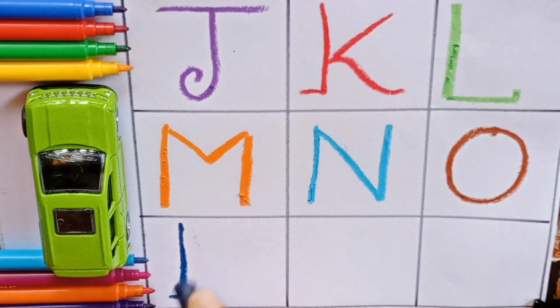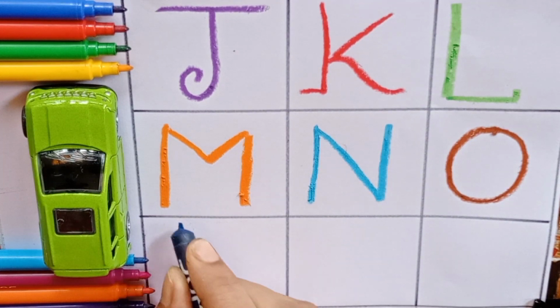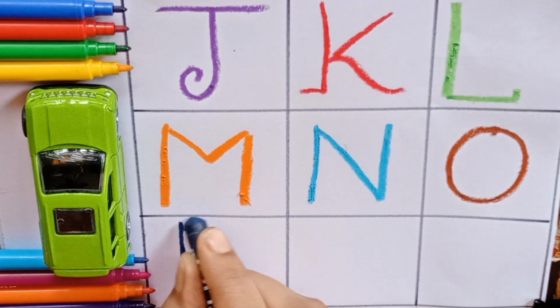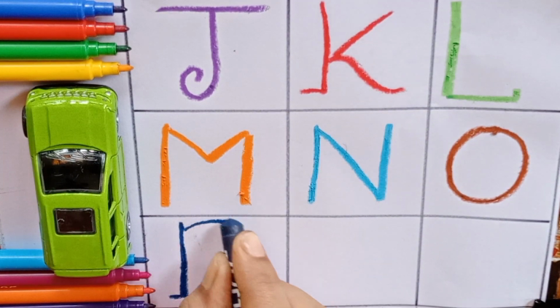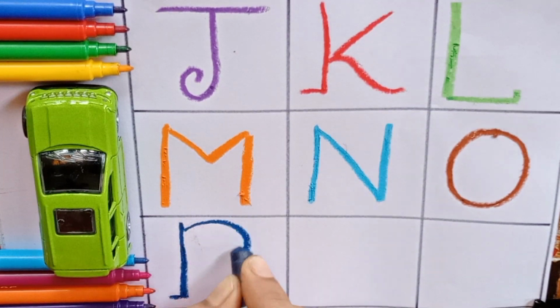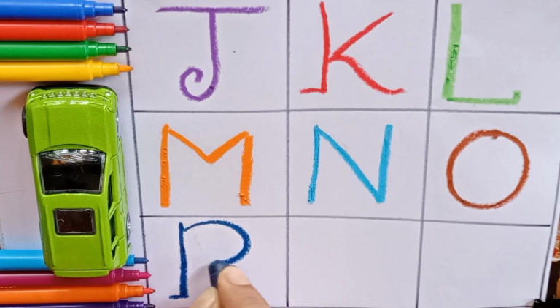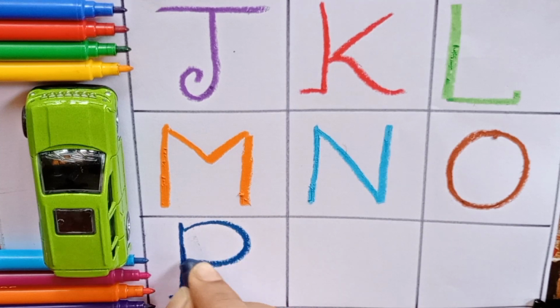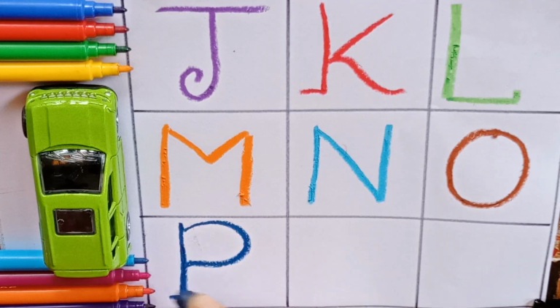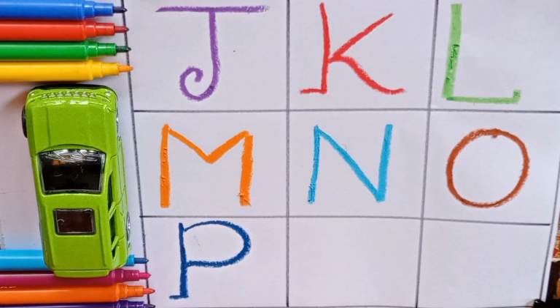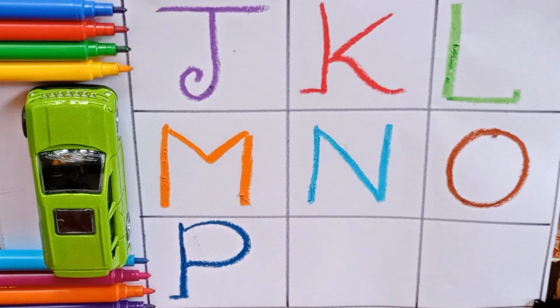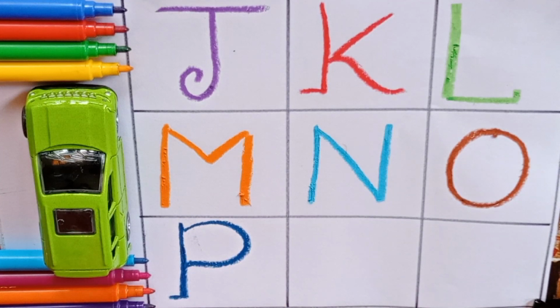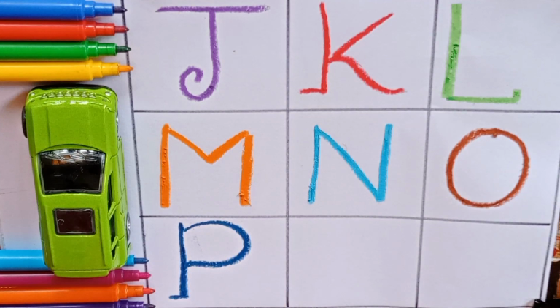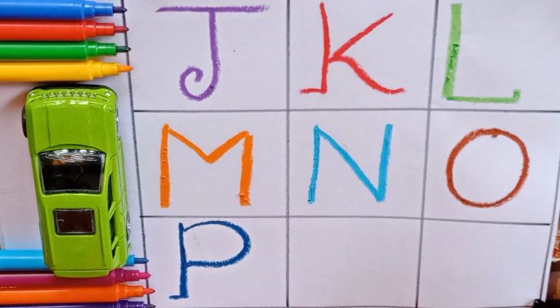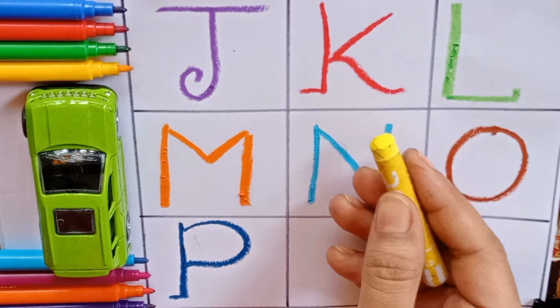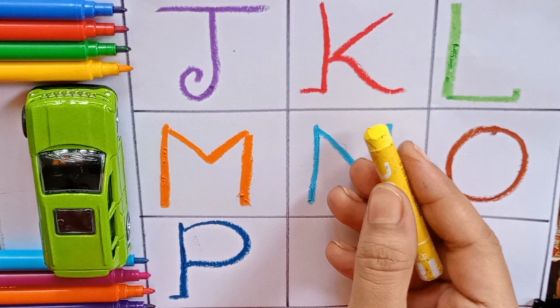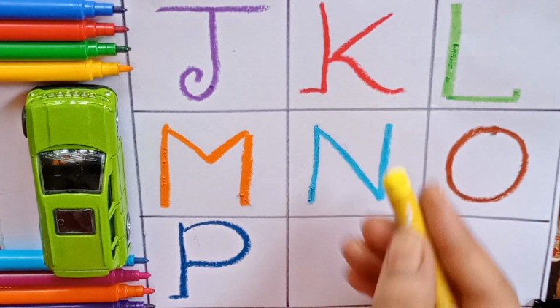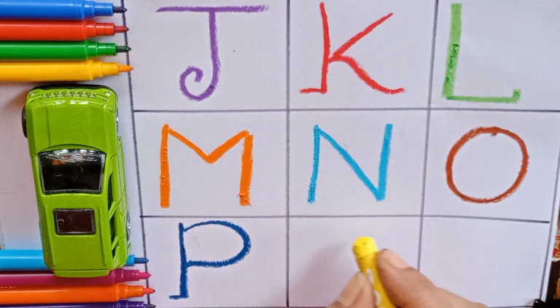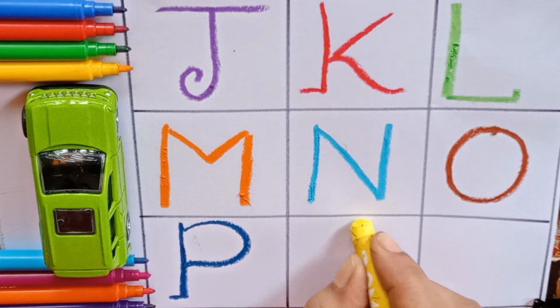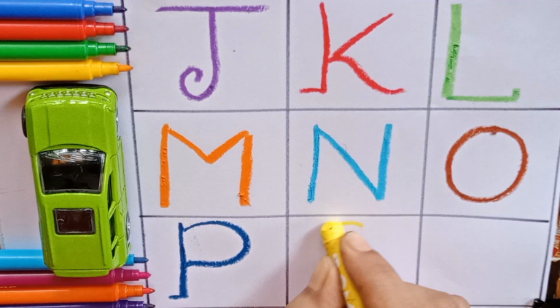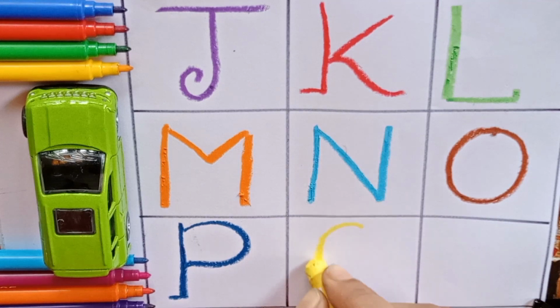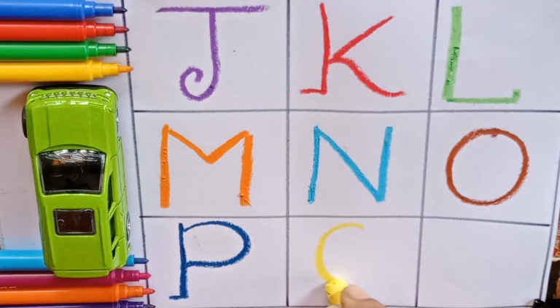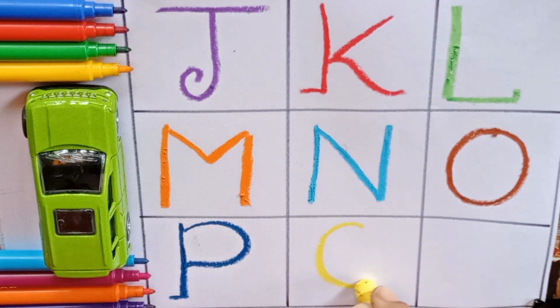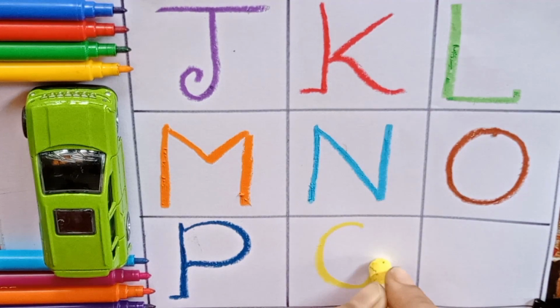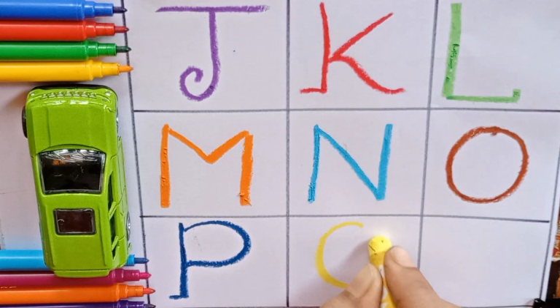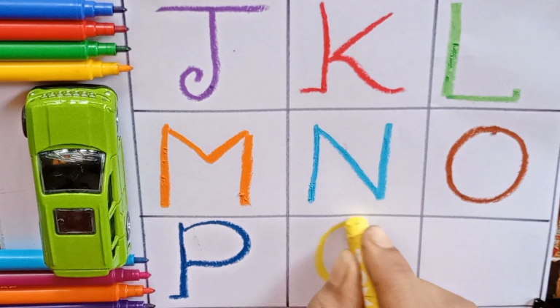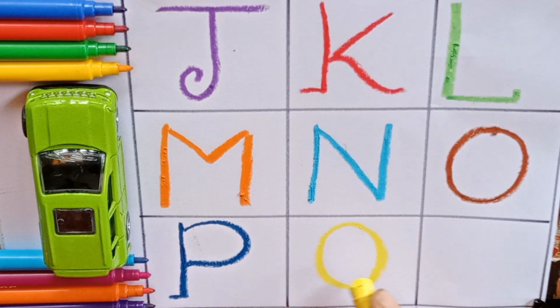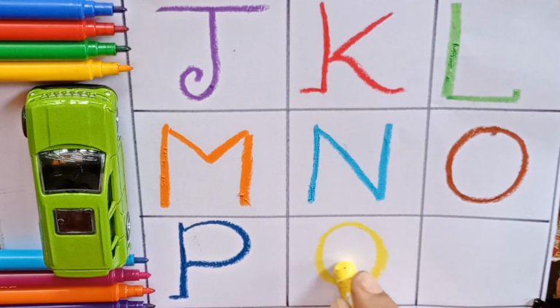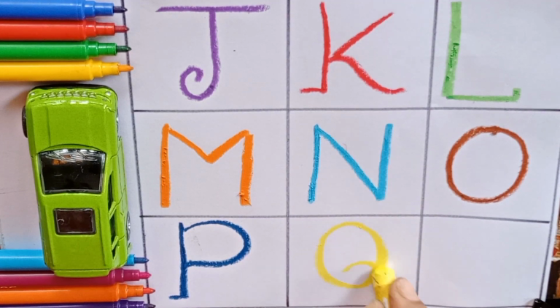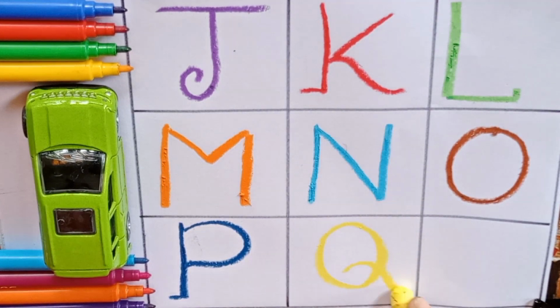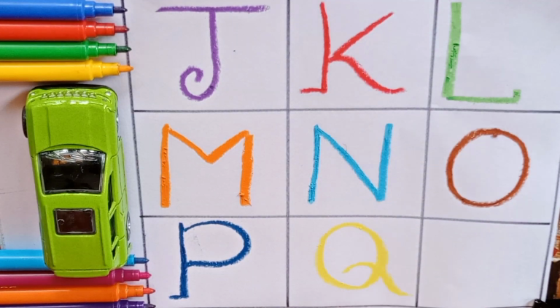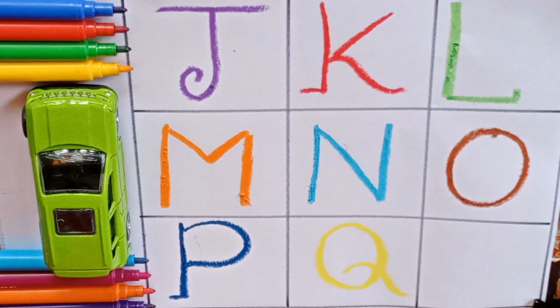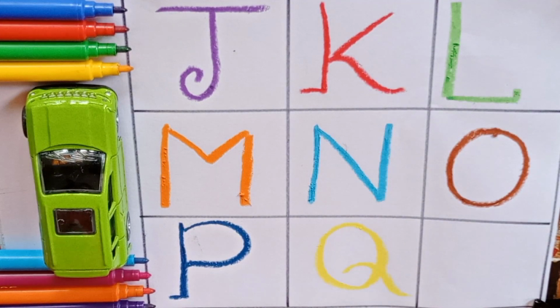P for papaya. P for also pumpkin. P. Yellow — Q. Q for quarter. Q for also quilt. Q.